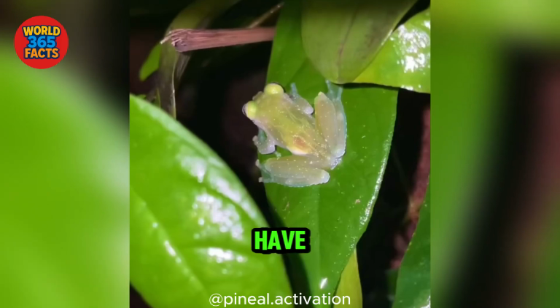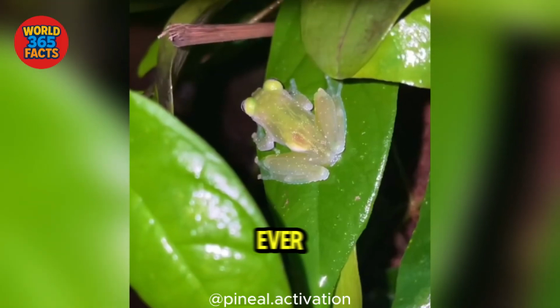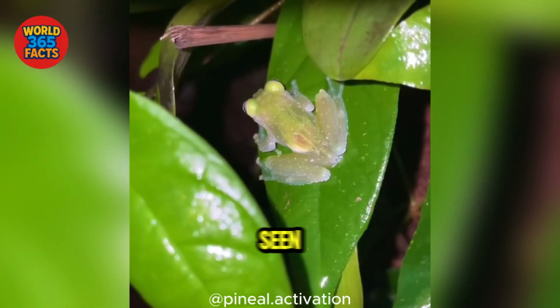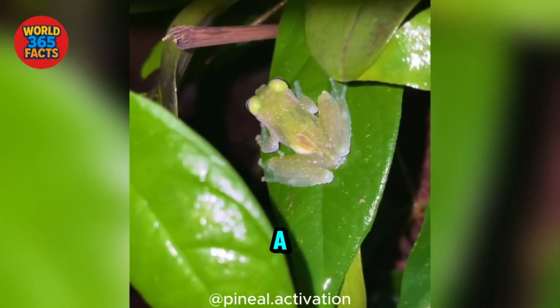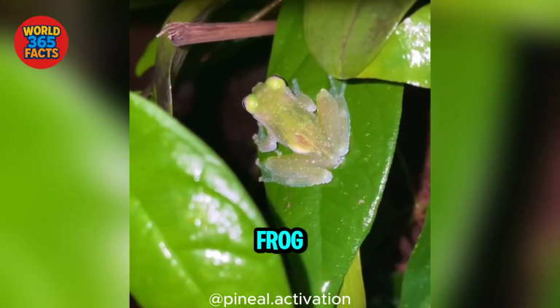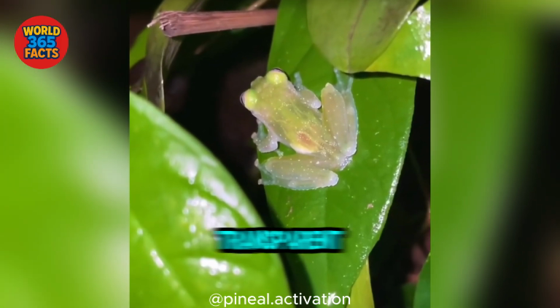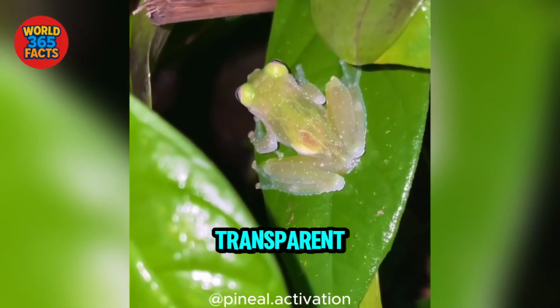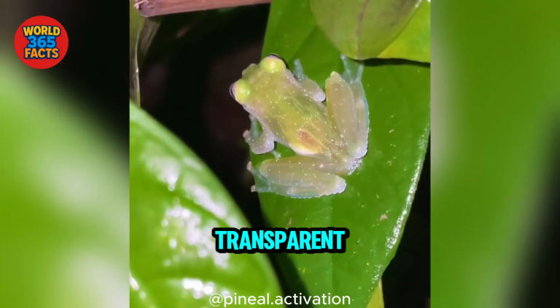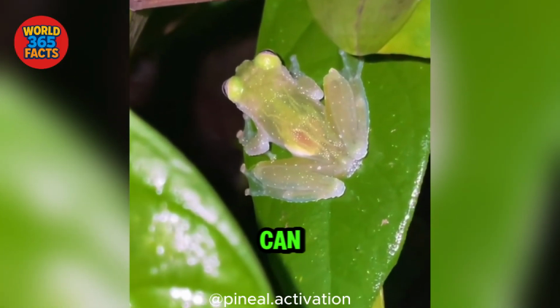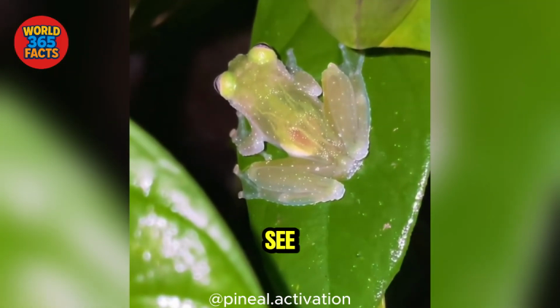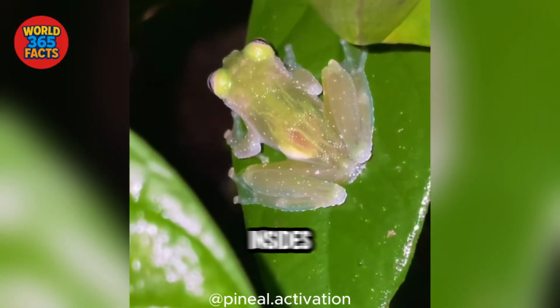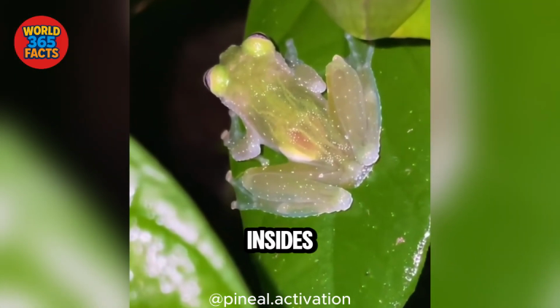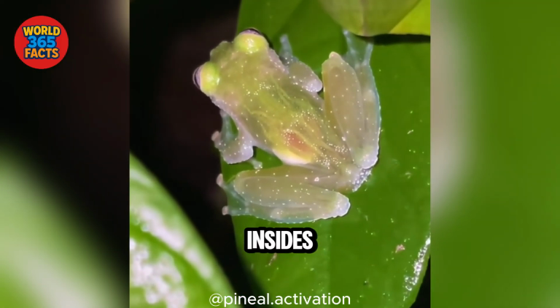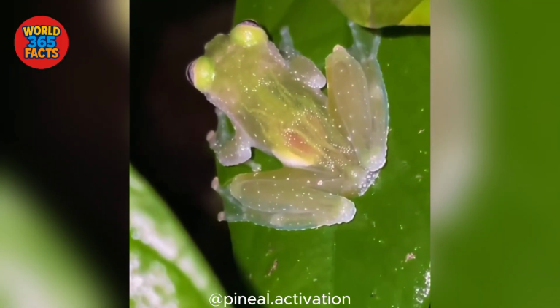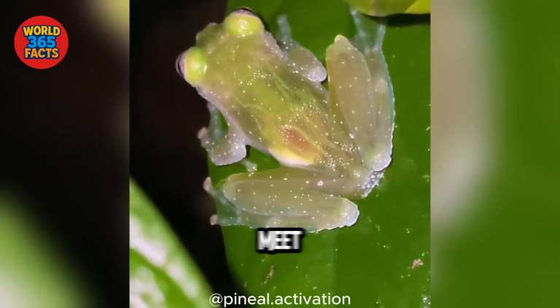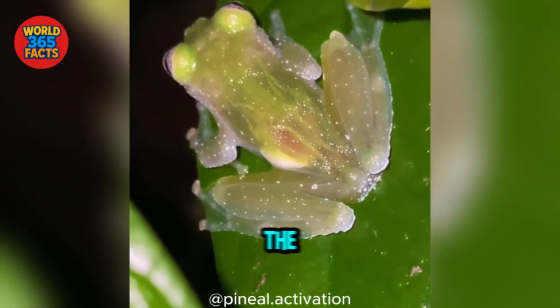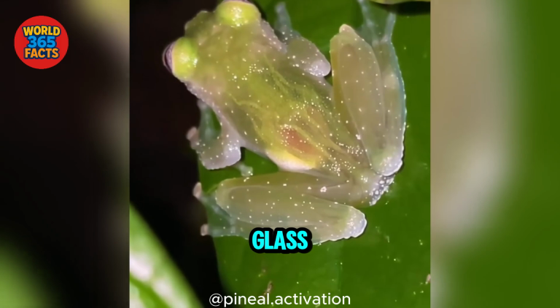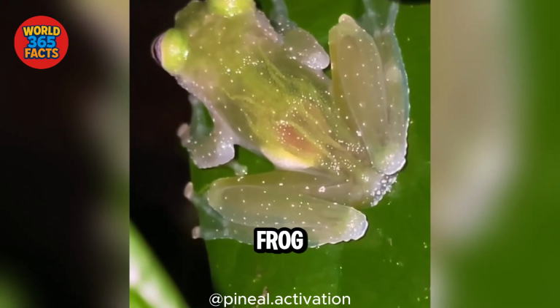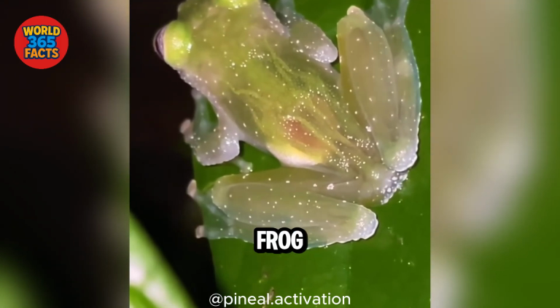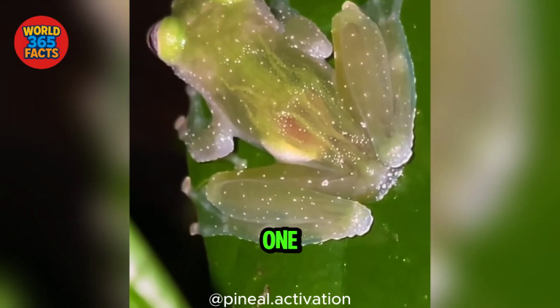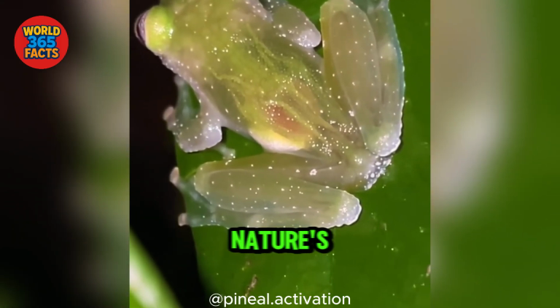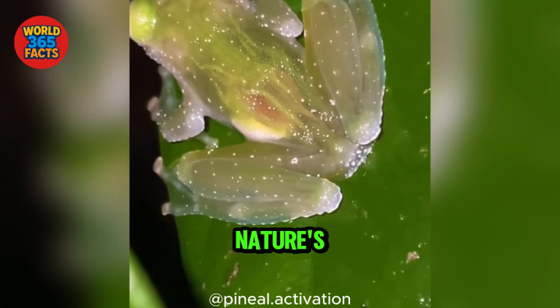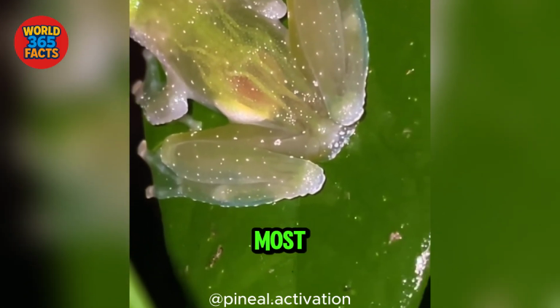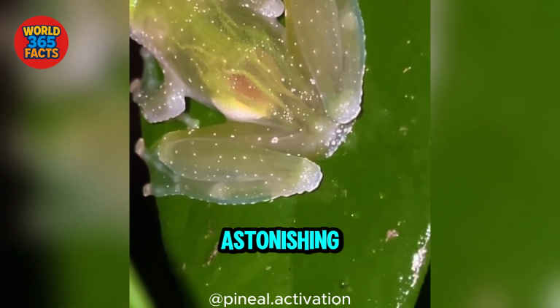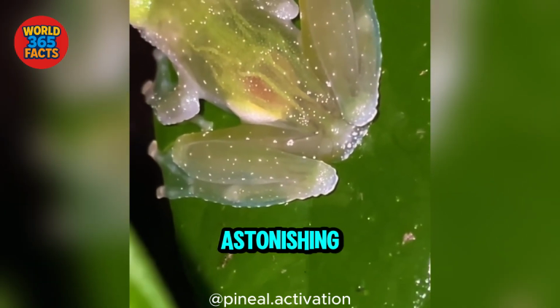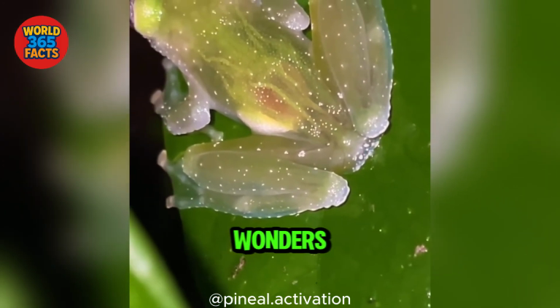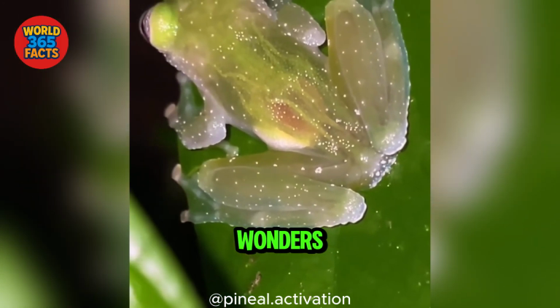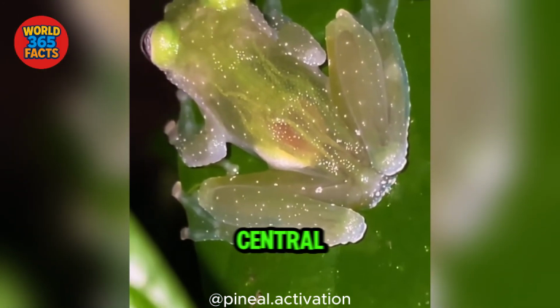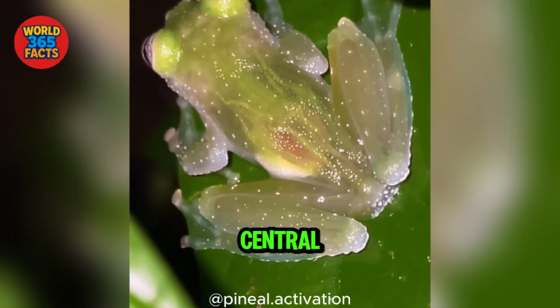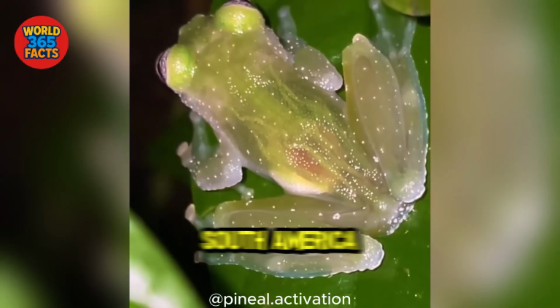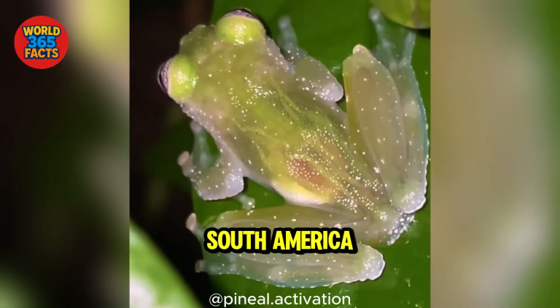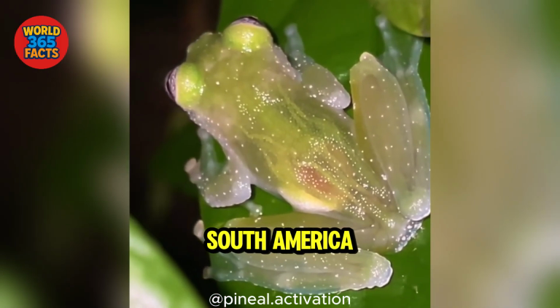Have you ever seen a frog so transparent you can see its insides? Meet the glass frog, one of nature's most astonishing wonders from Central and South America.